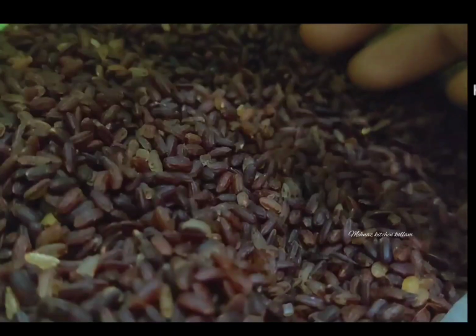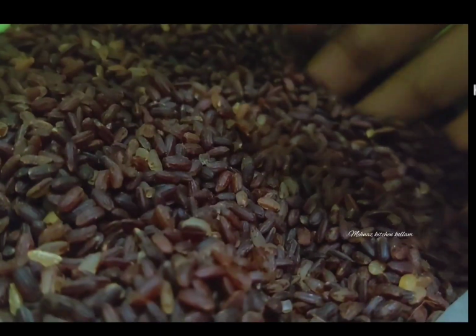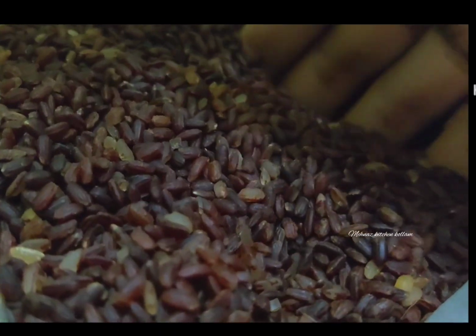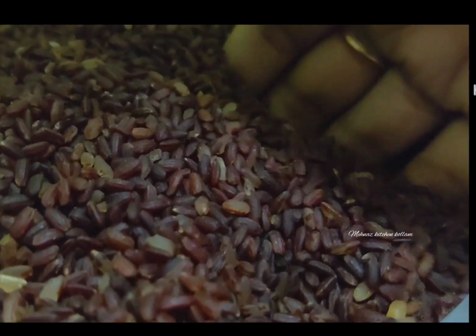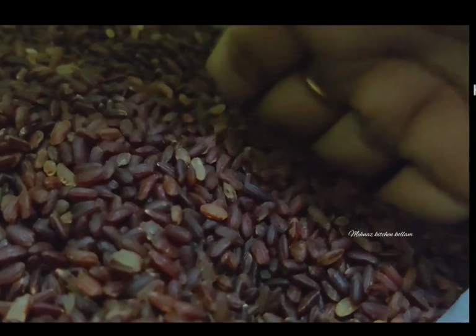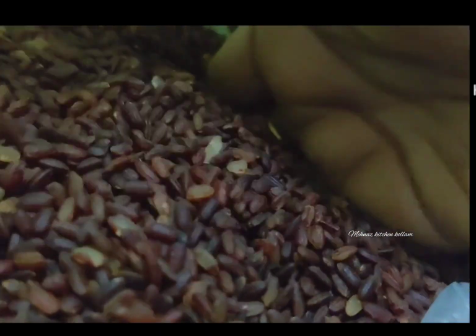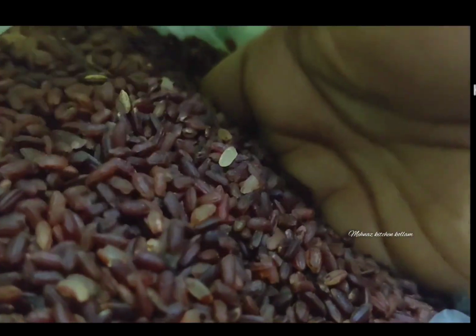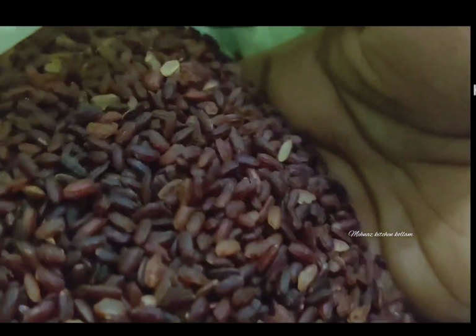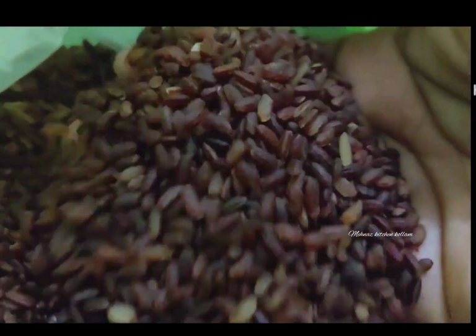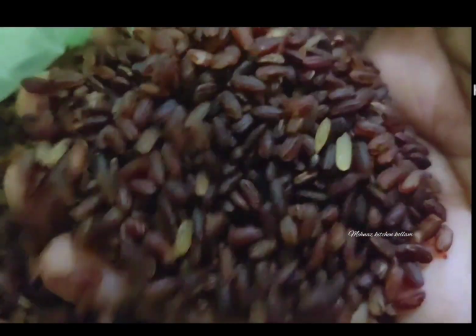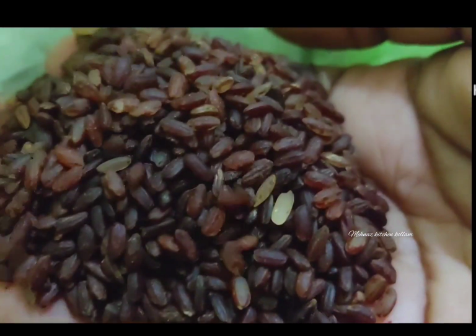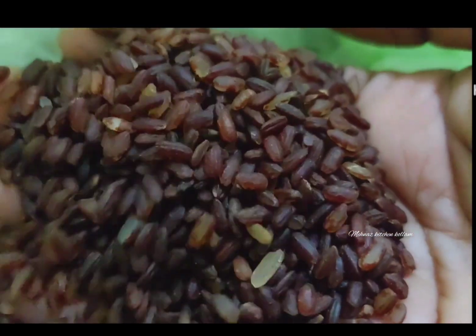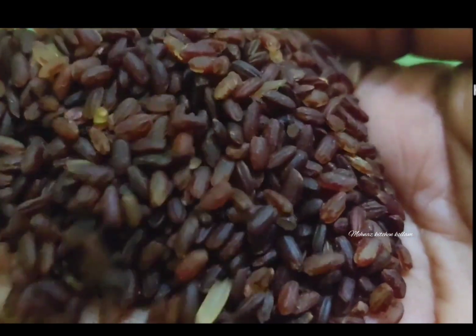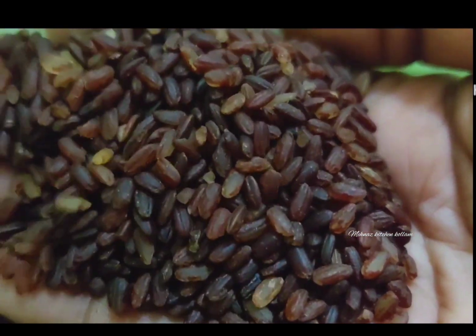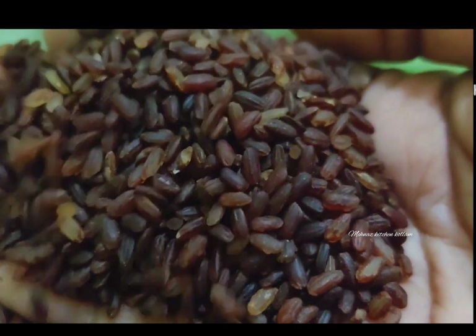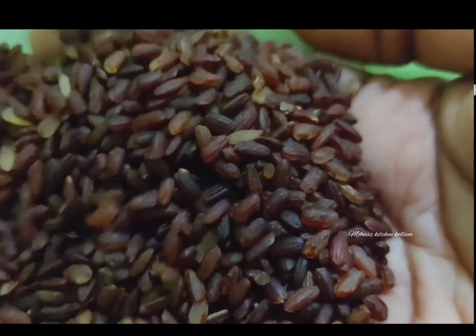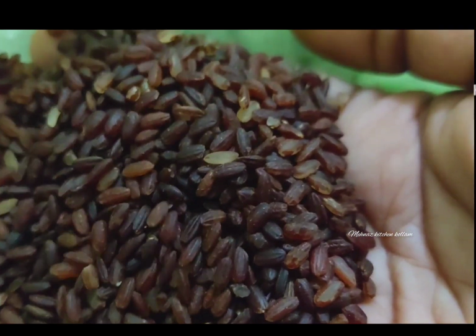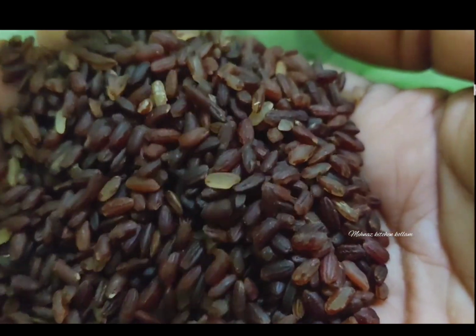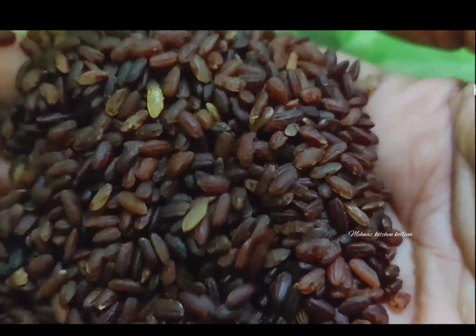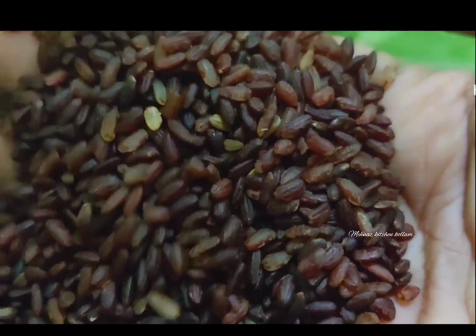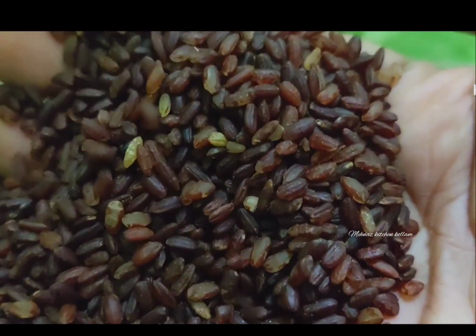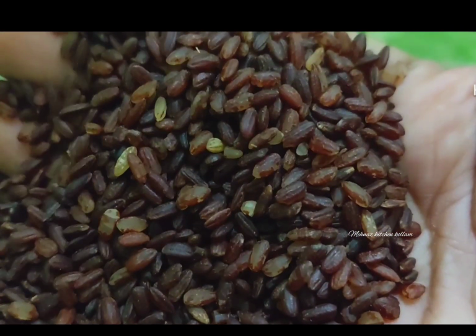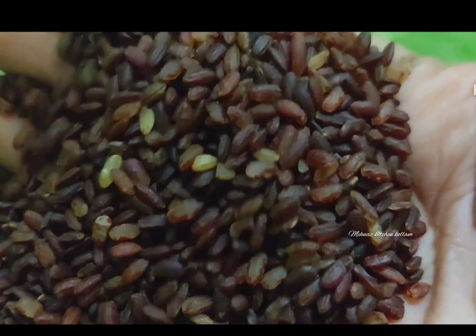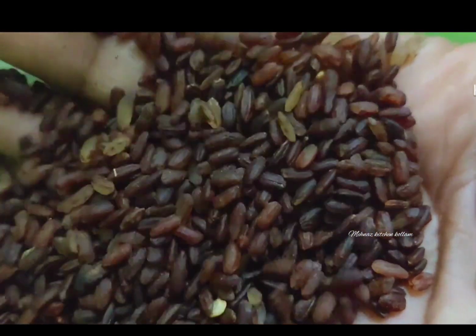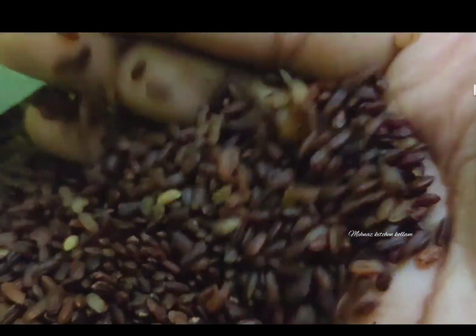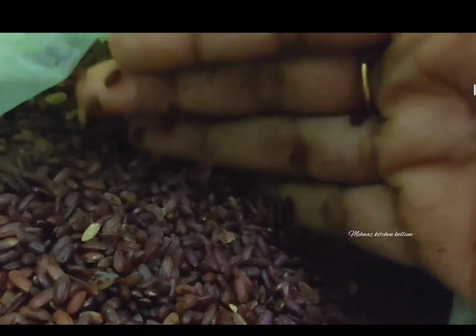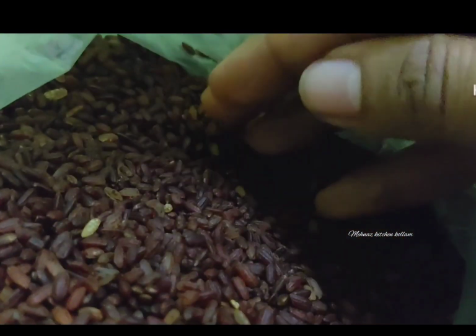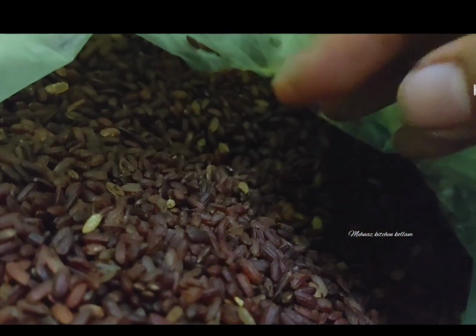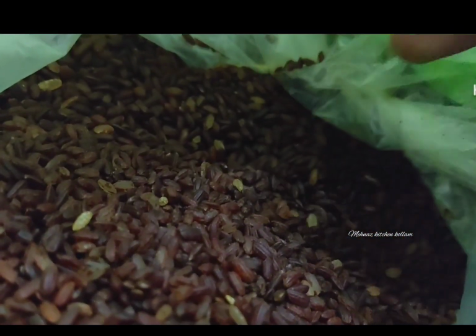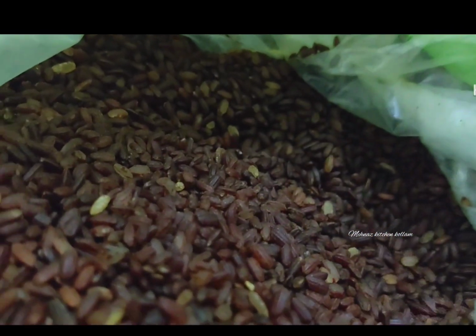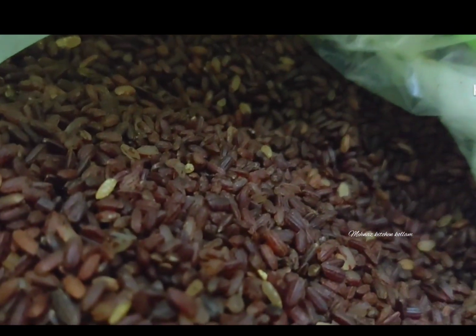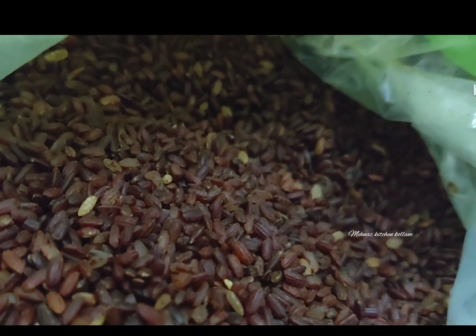The food is good. We are going to make white rice — a whole plate of rice.